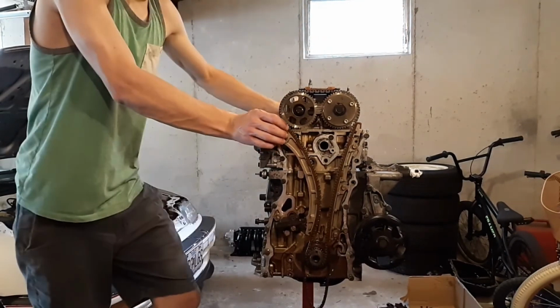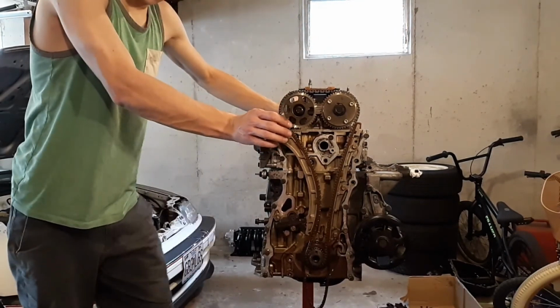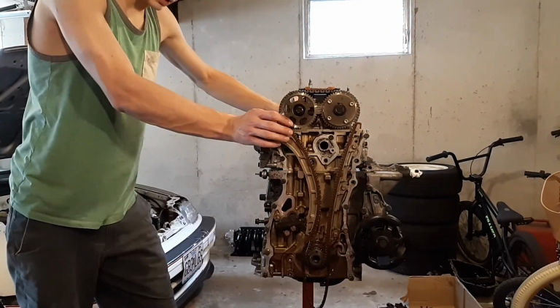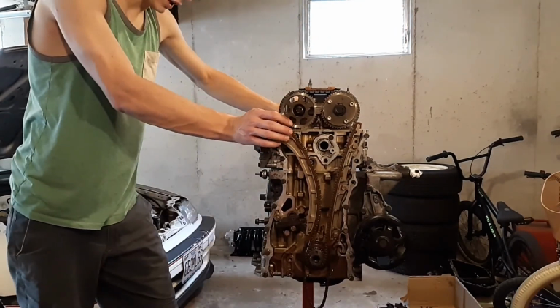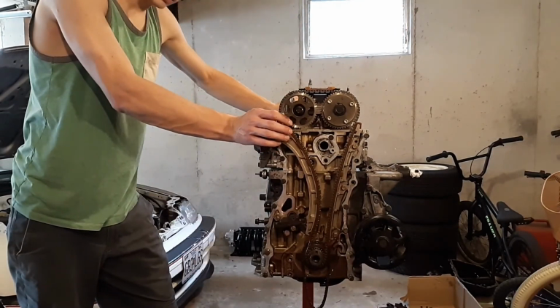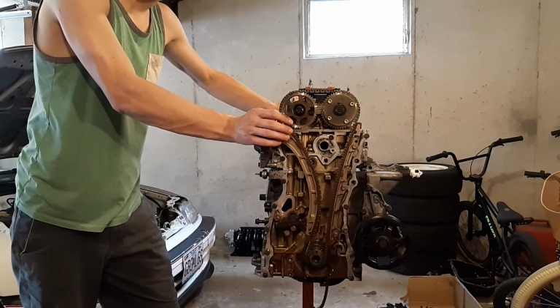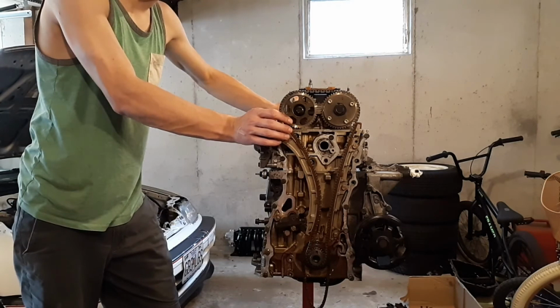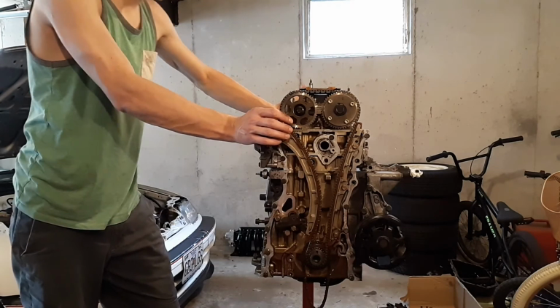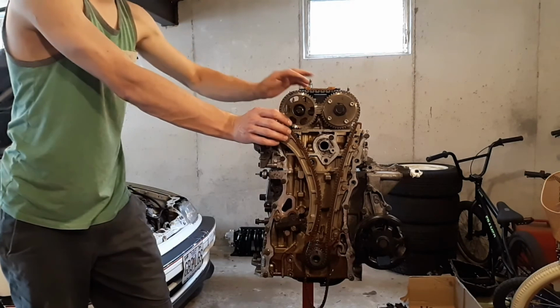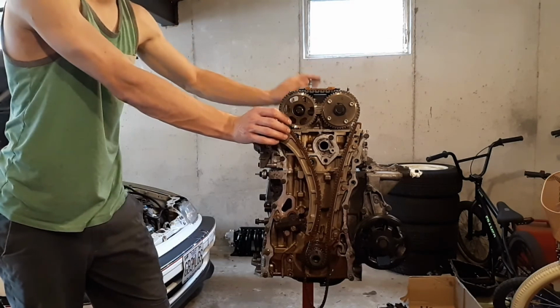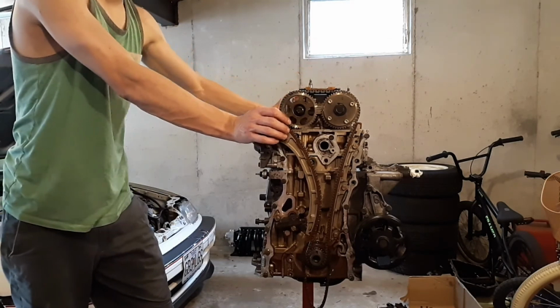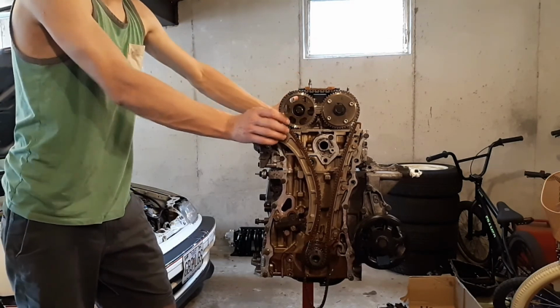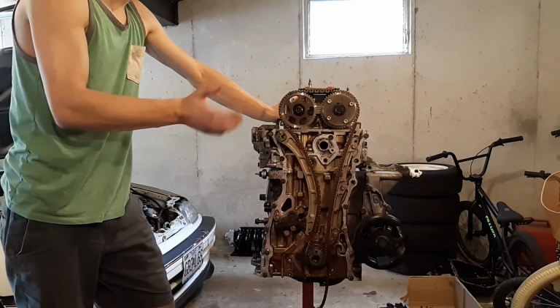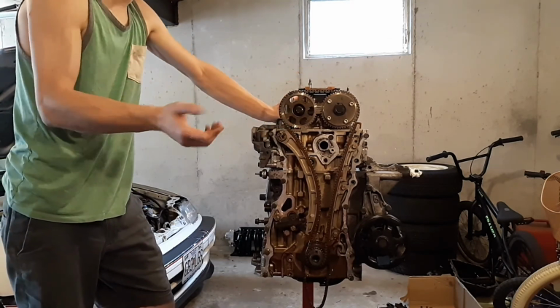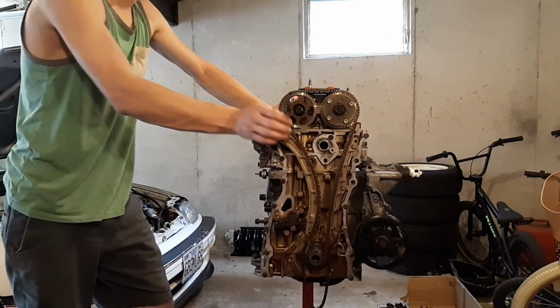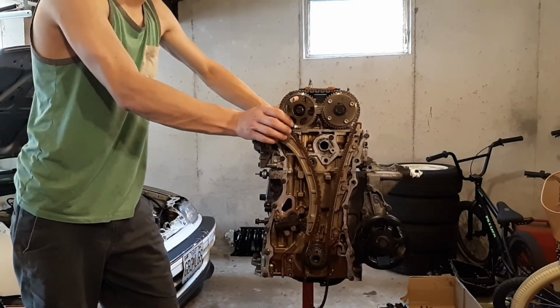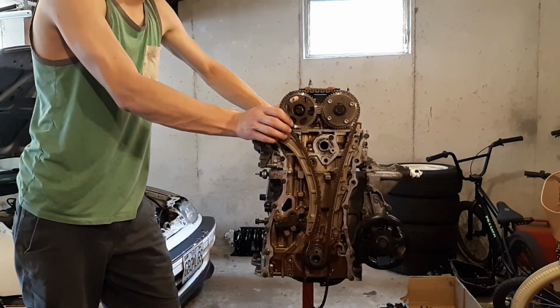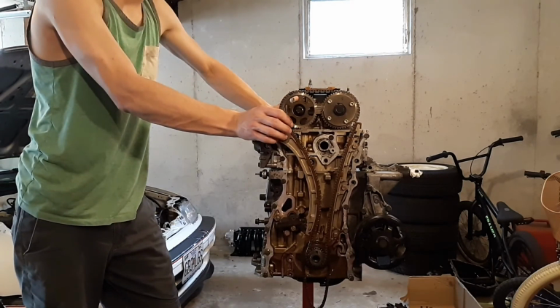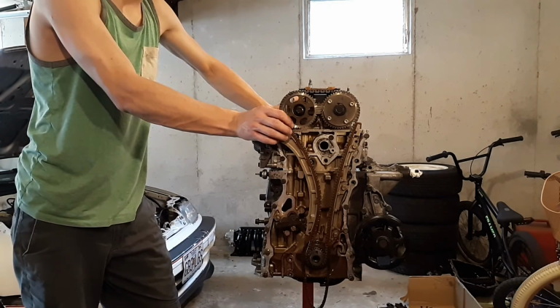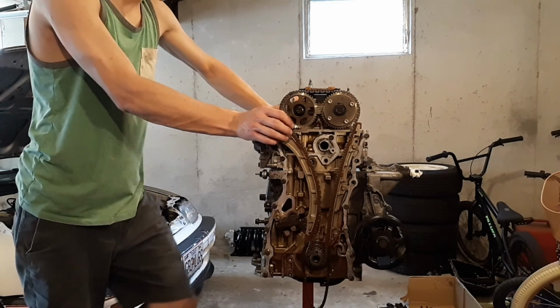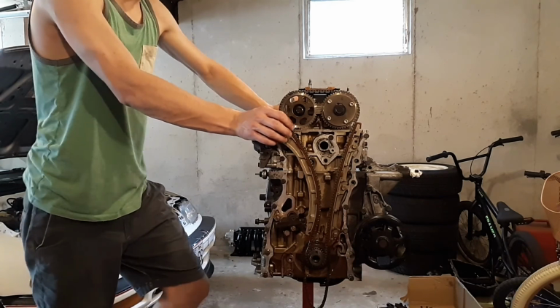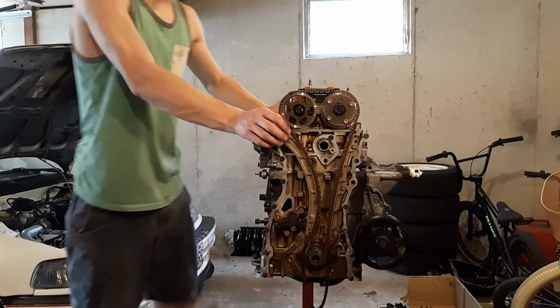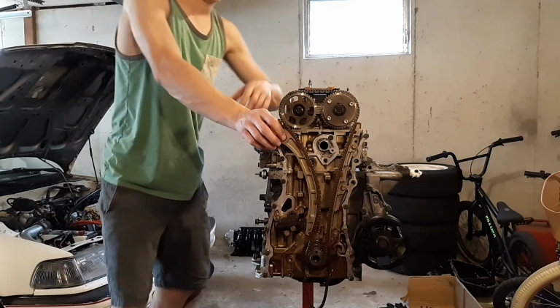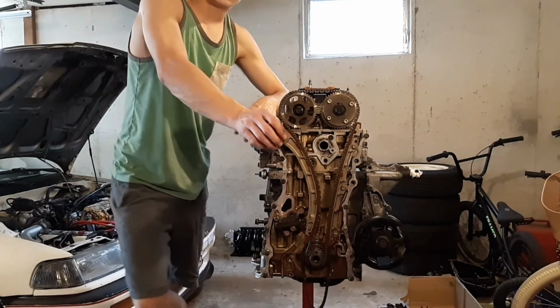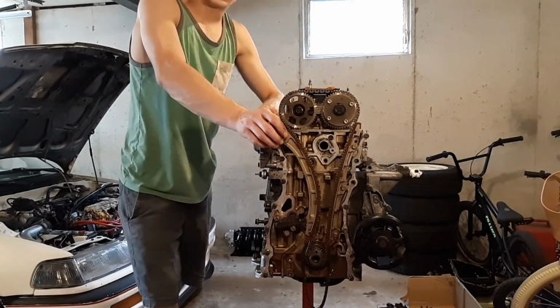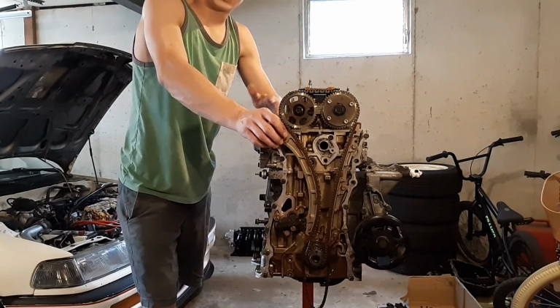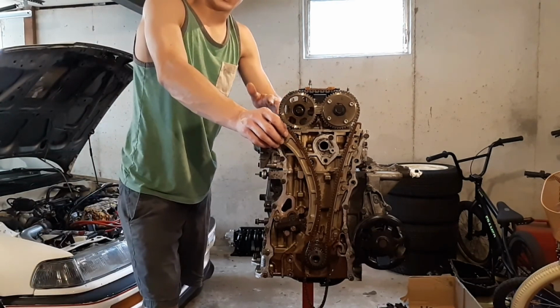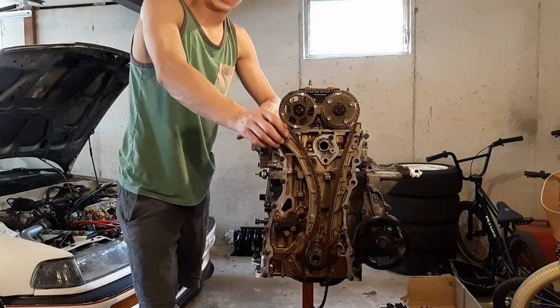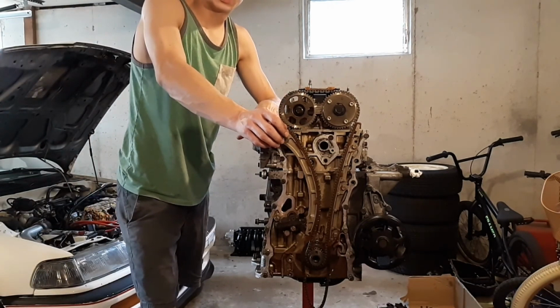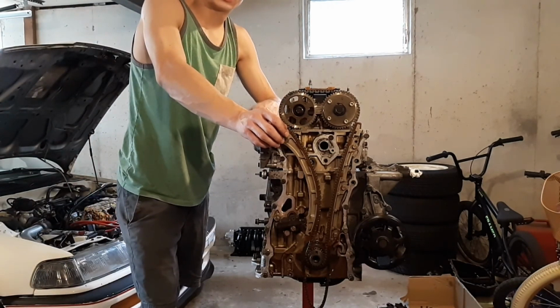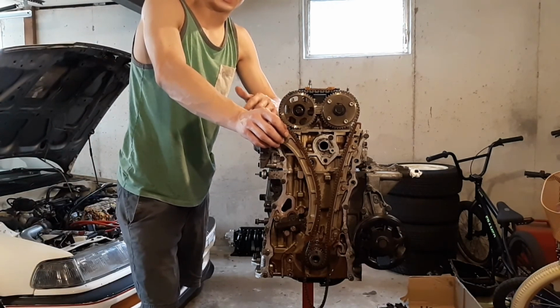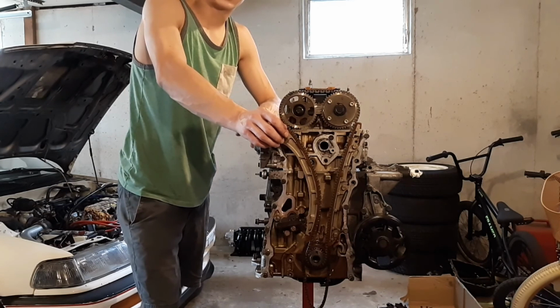Once you set your timing and everything's torqued down properly, that's it. You got yourself a VTEC killer cylinder head. I hope you enjoyed the video today. Thank you for watching. As always, have a great day.